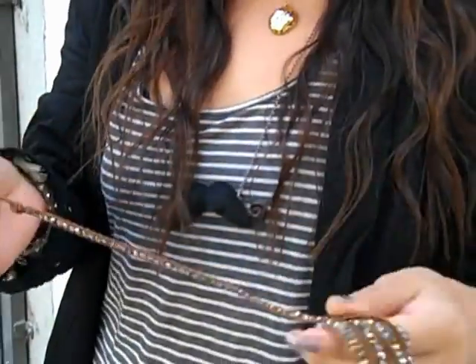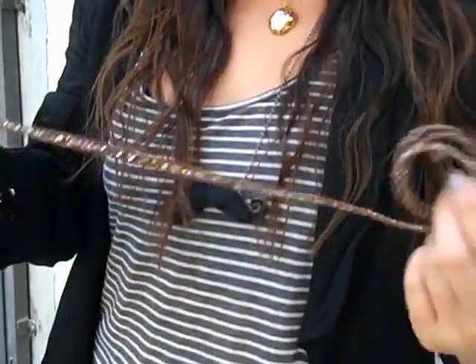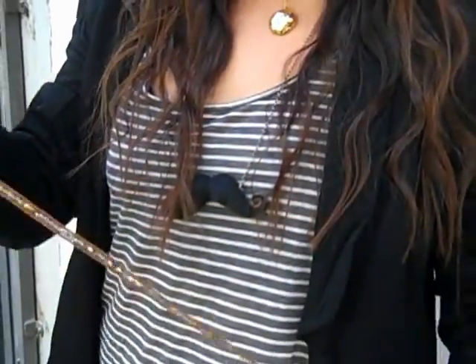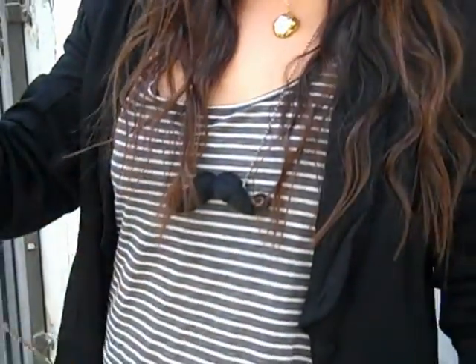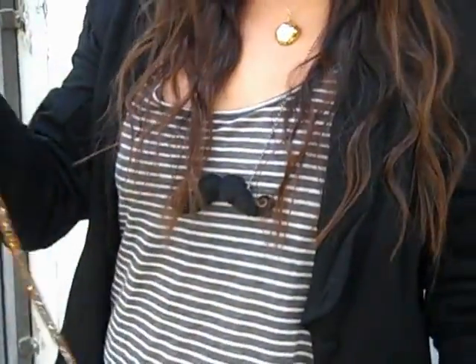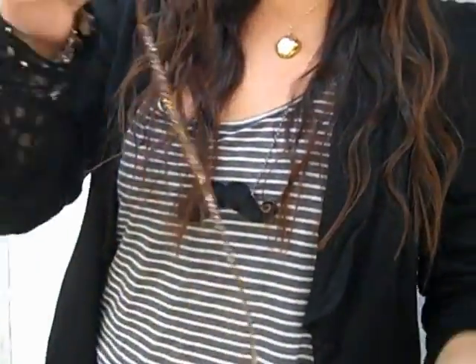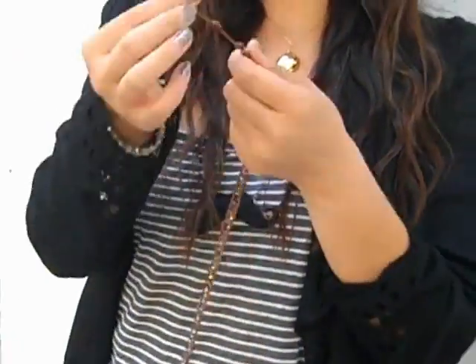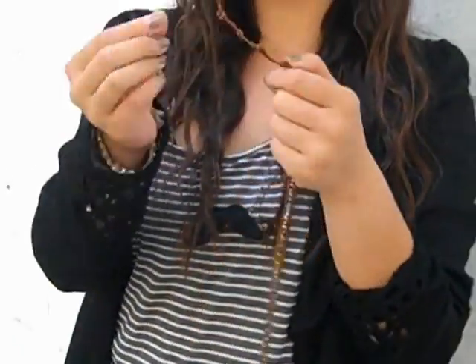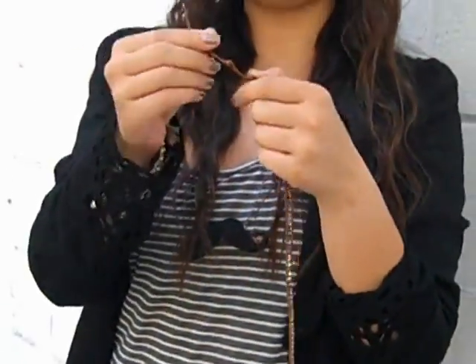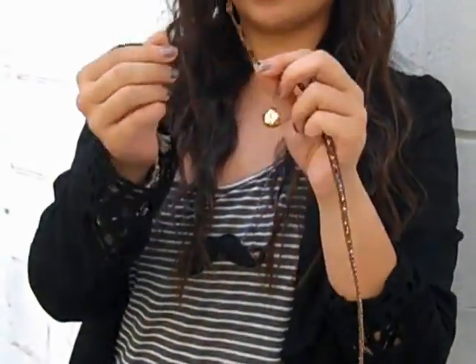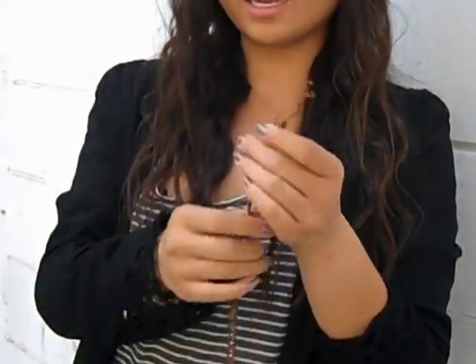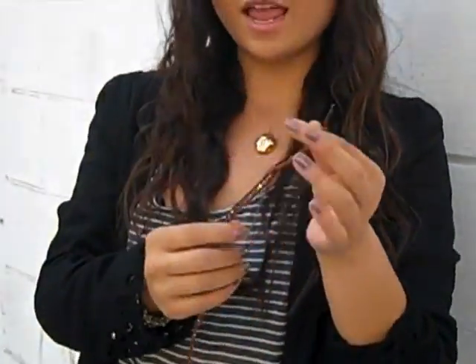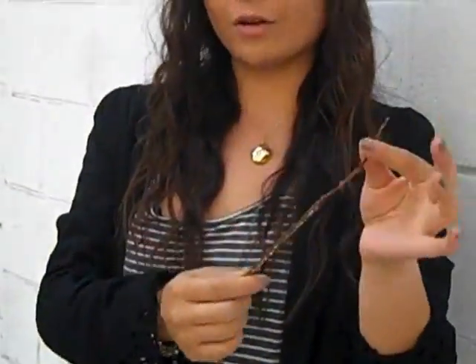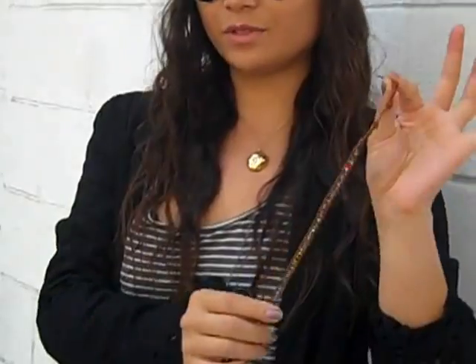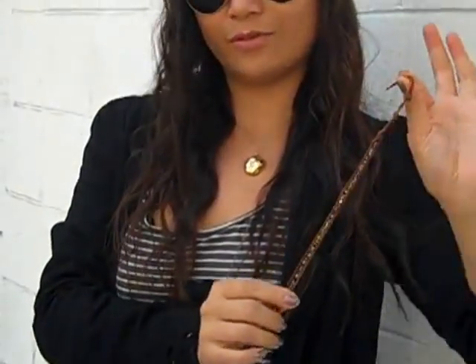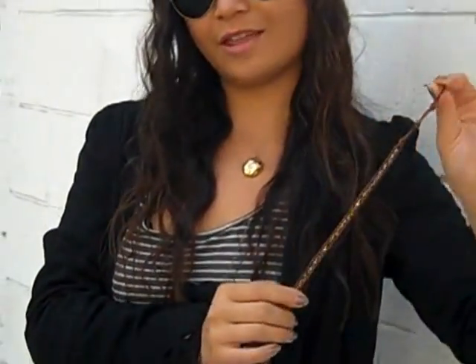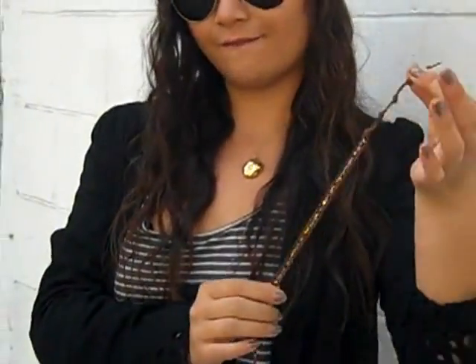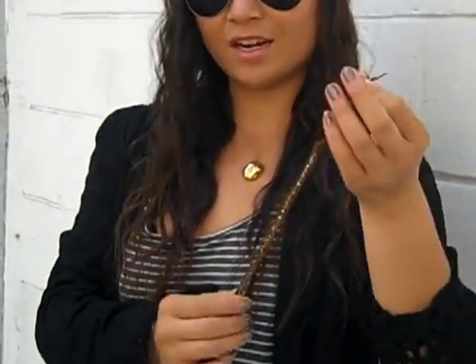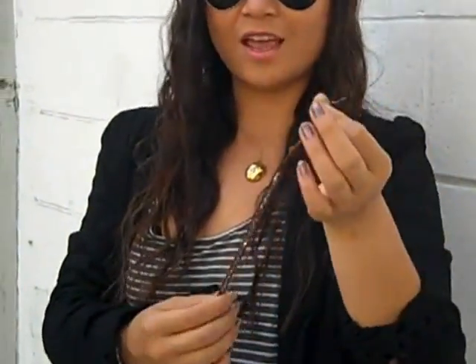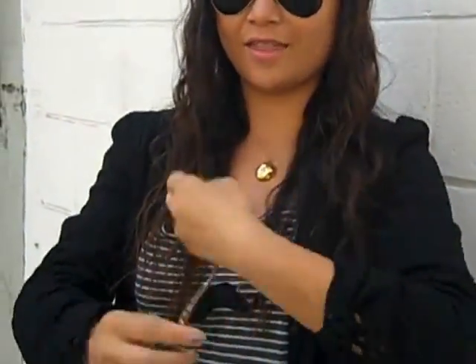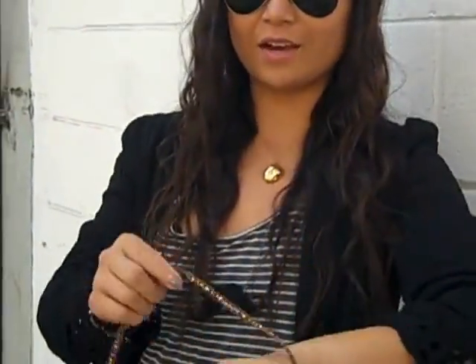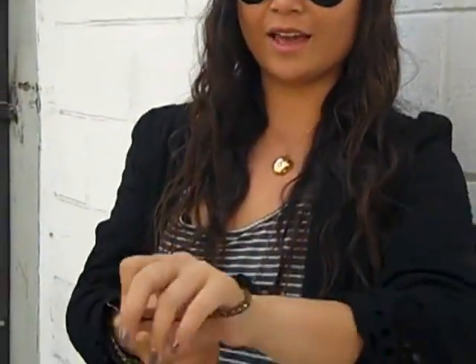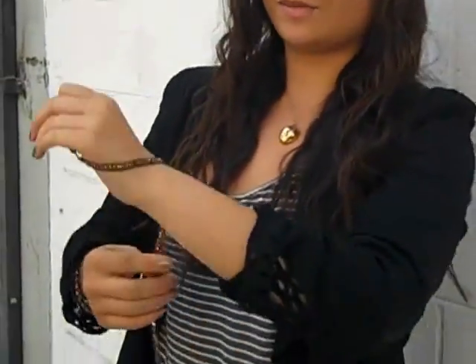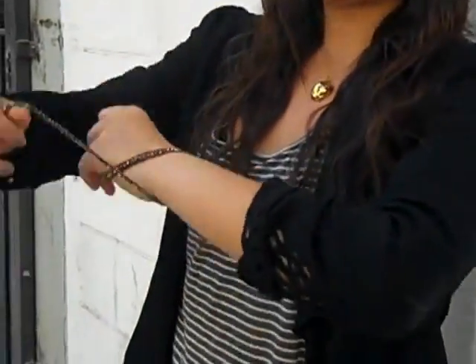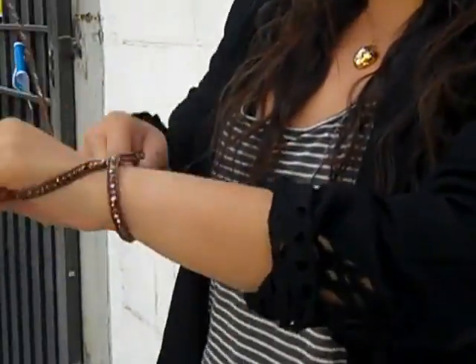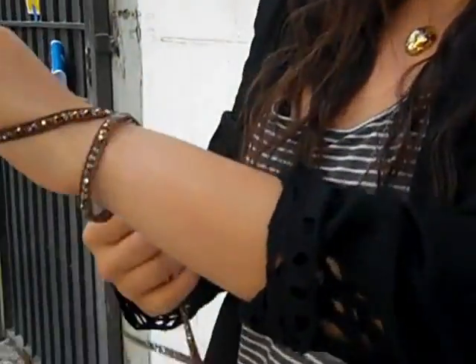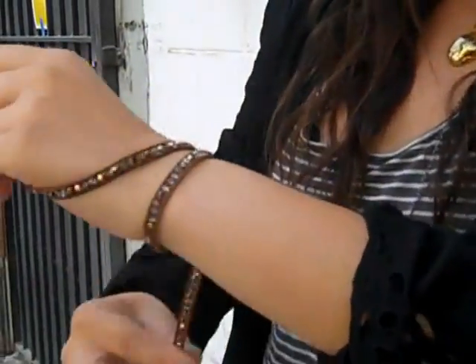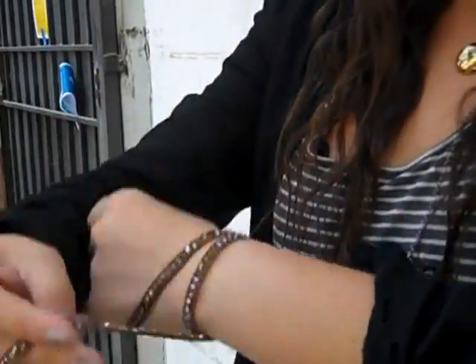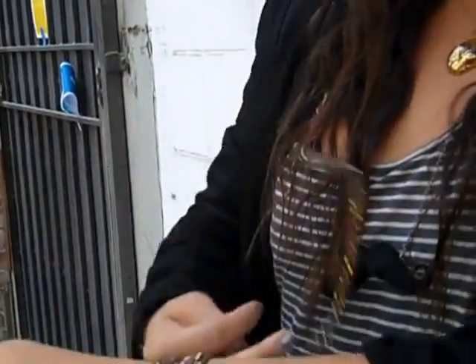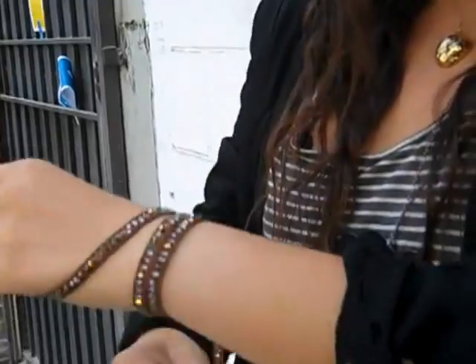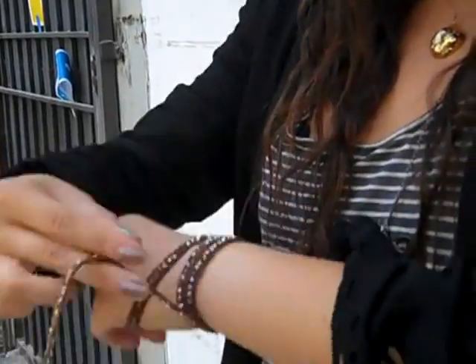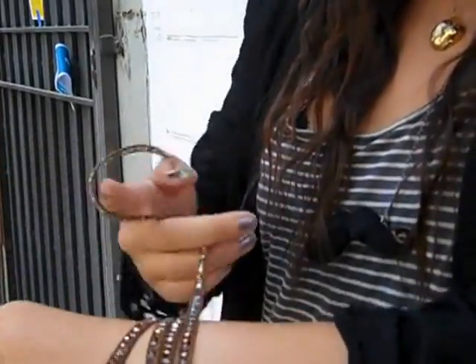What I normally do is I hold the end where all the knots are between my pointer and thumb finger, and then I go ahead and just start wrapping it around my wrist five times.